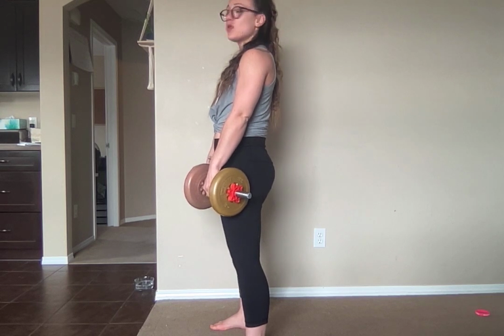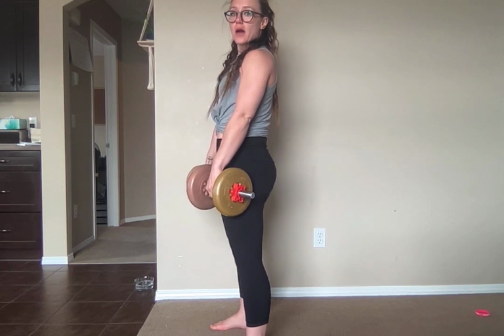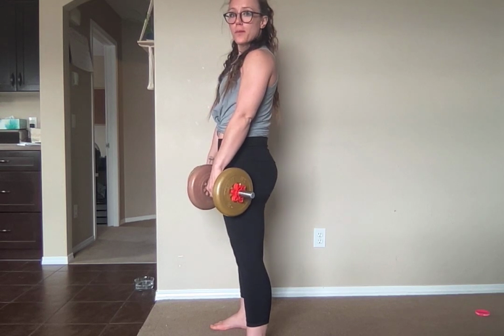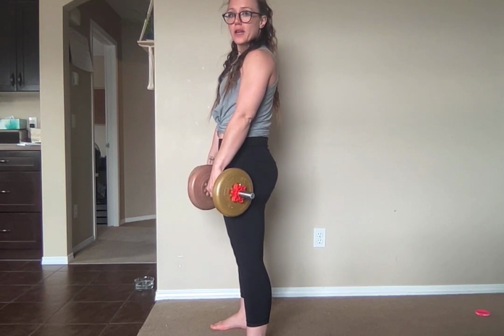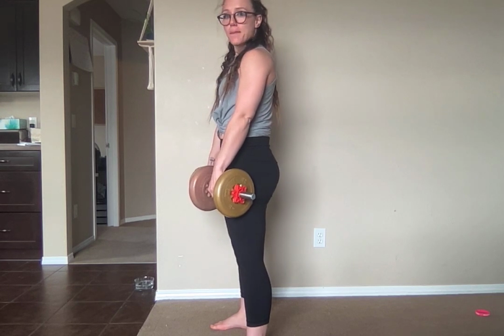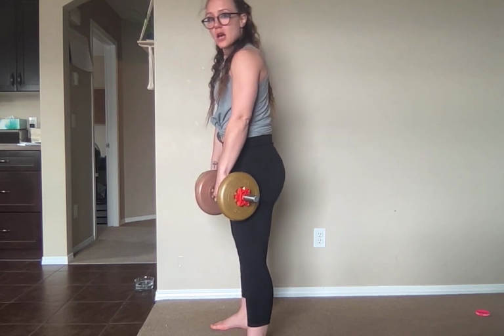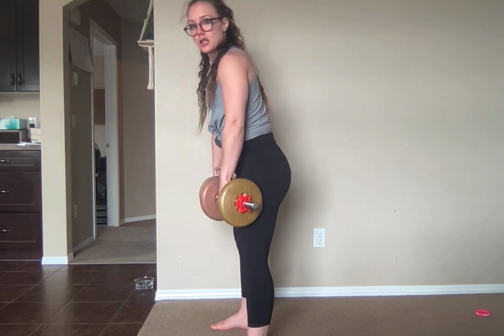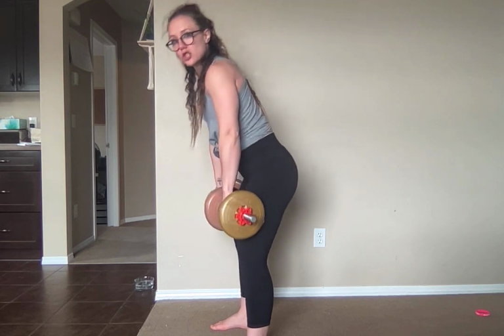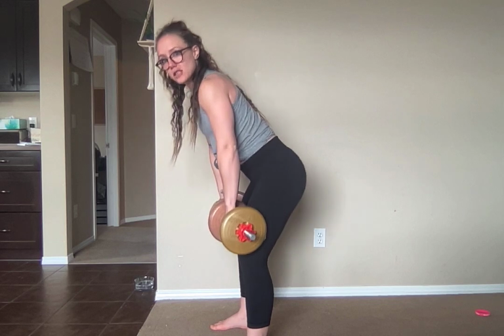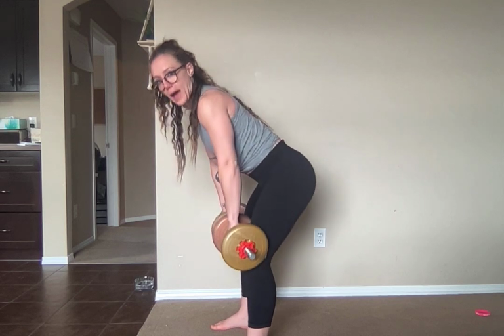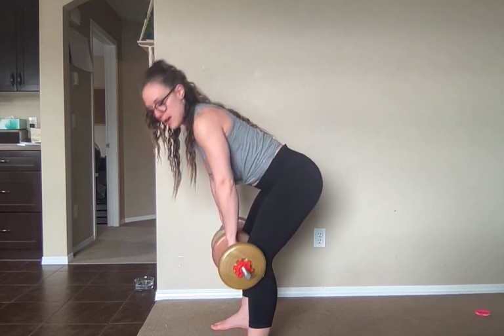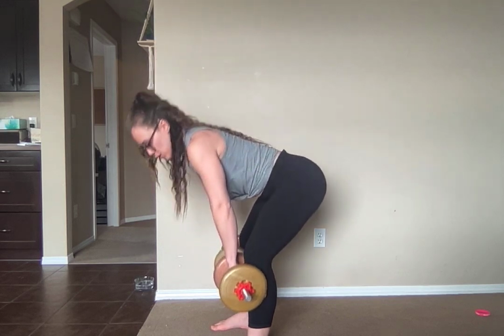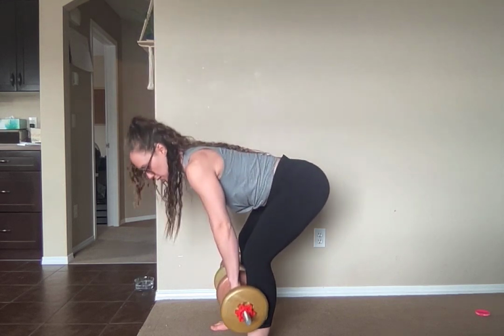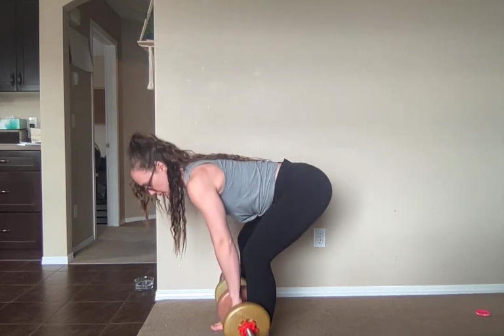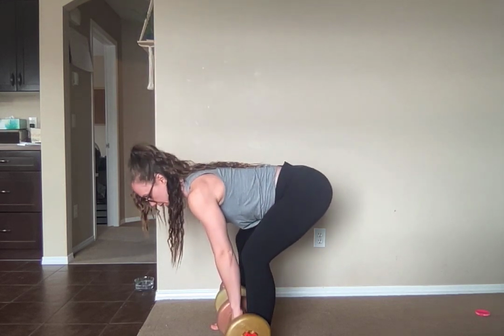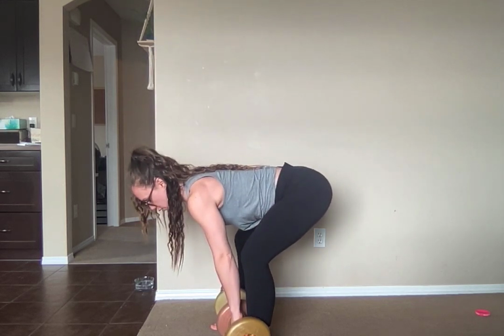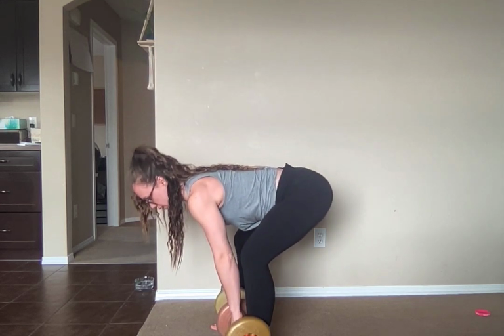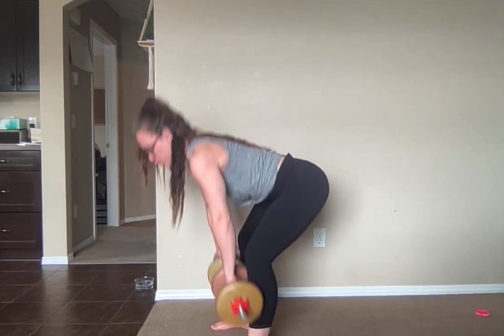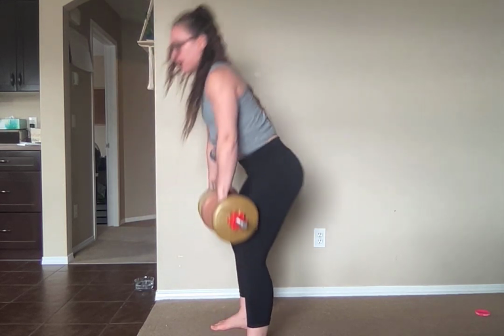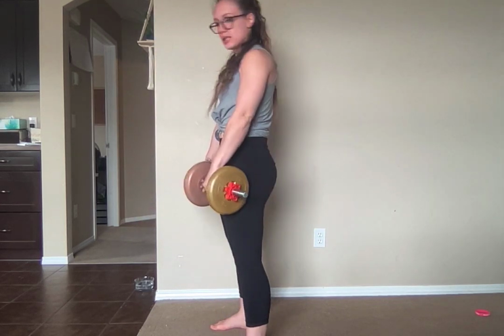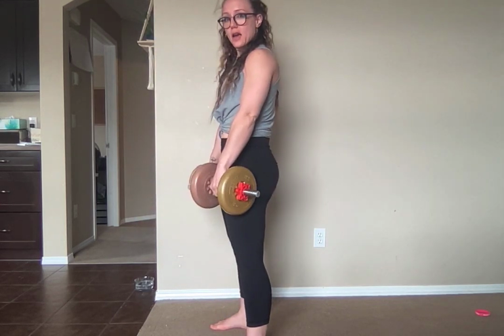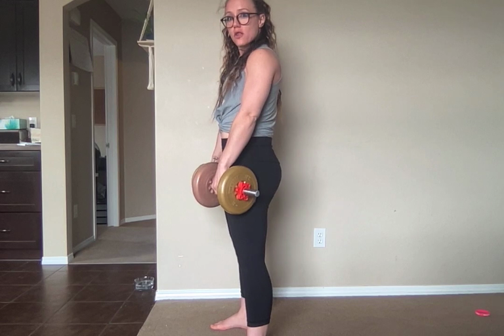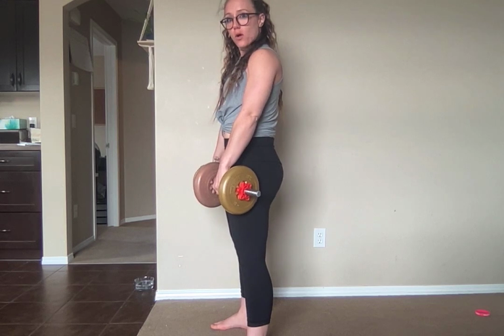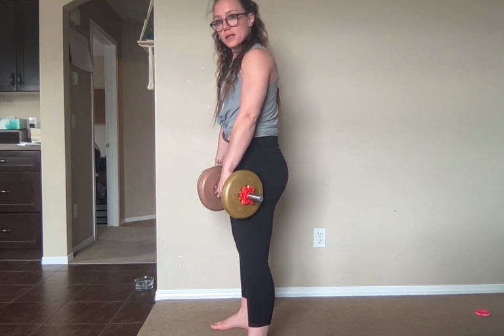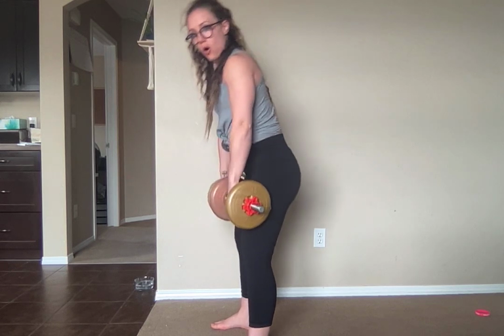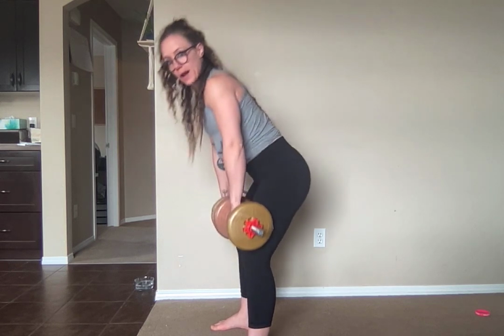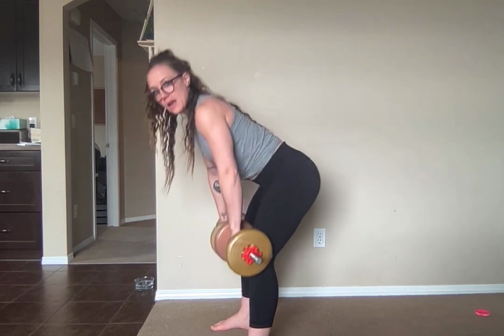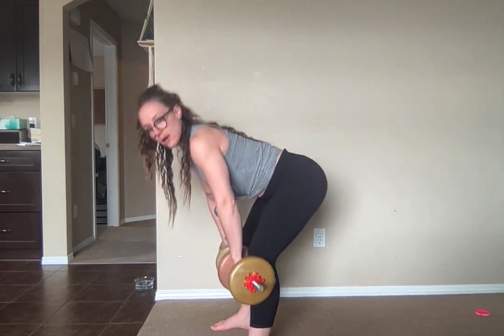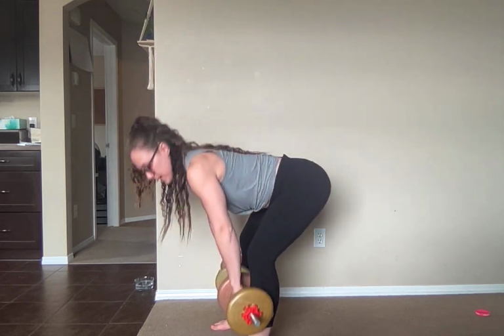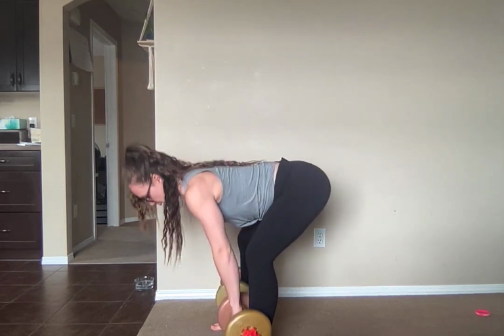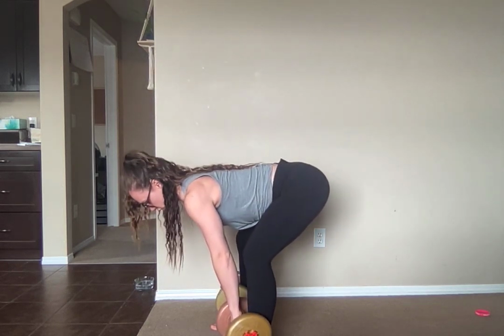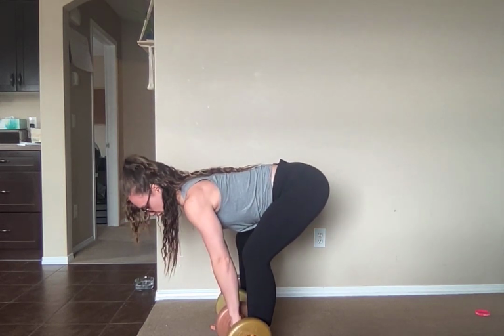As you come down, I want you to bring your dumbbells as close to your legs as you can. My handles are literally dragging across the front of my quads, over my knee, and right down to my ankle and to my shins.